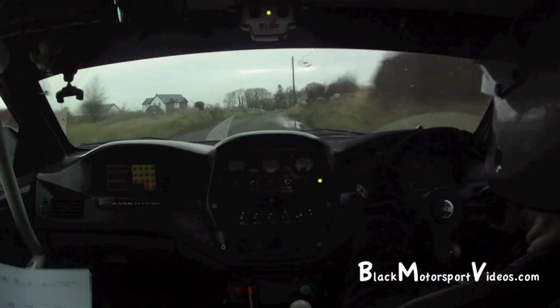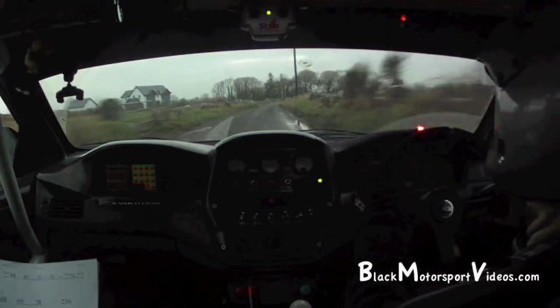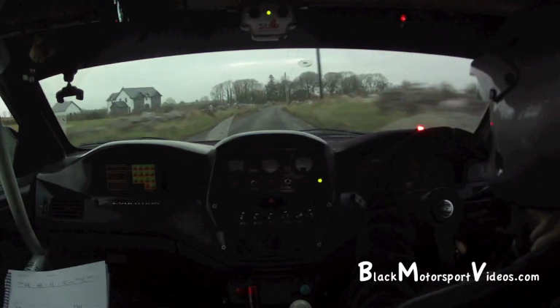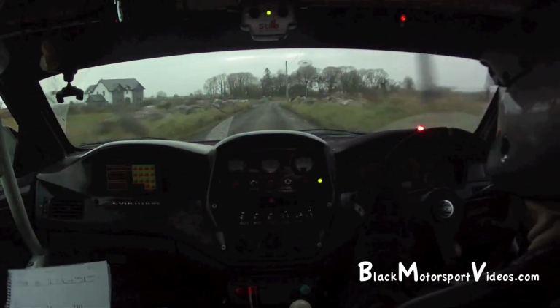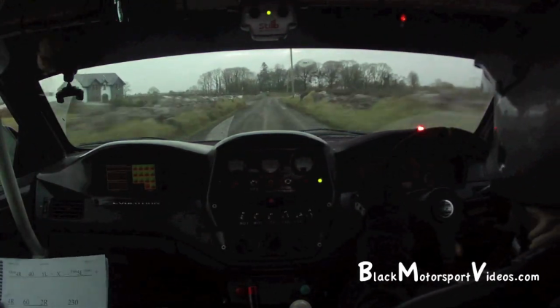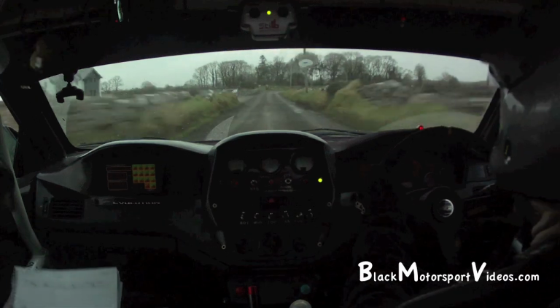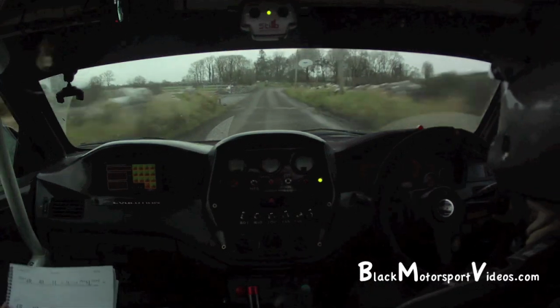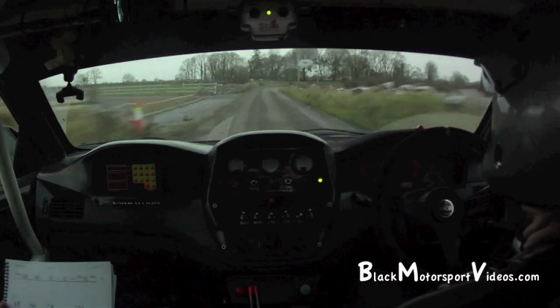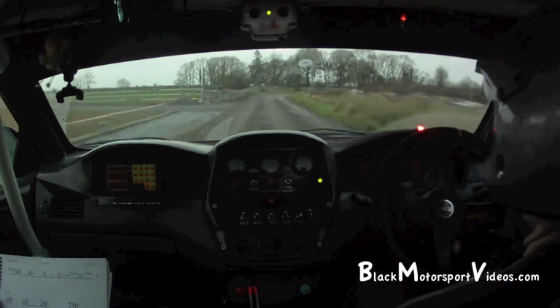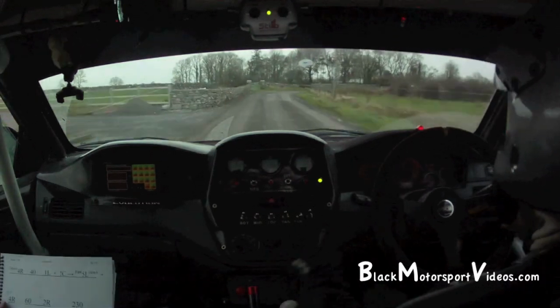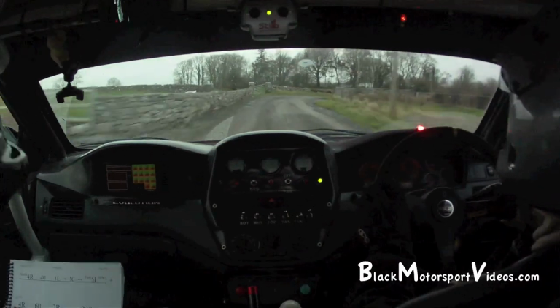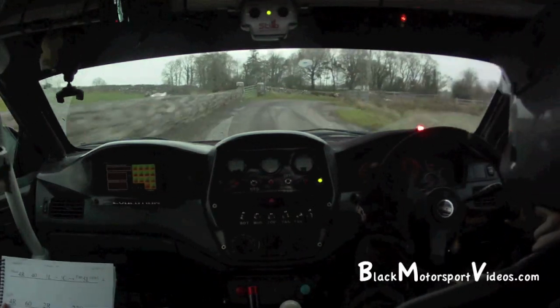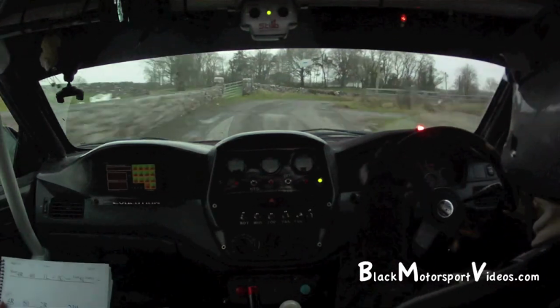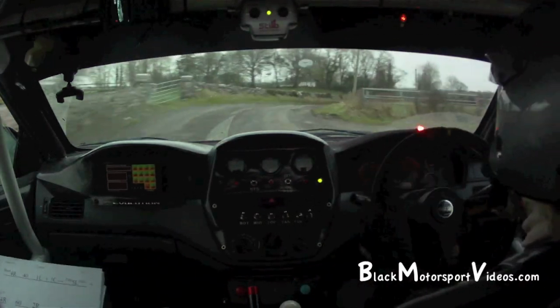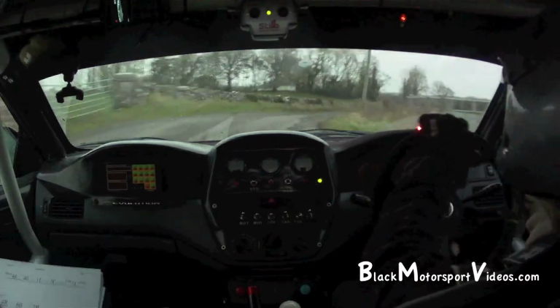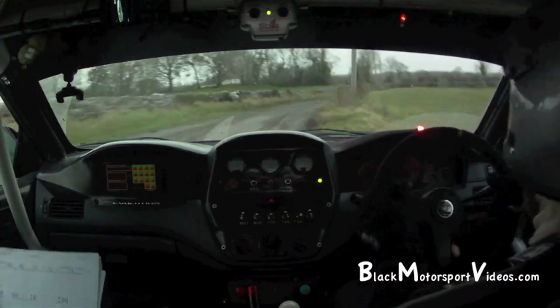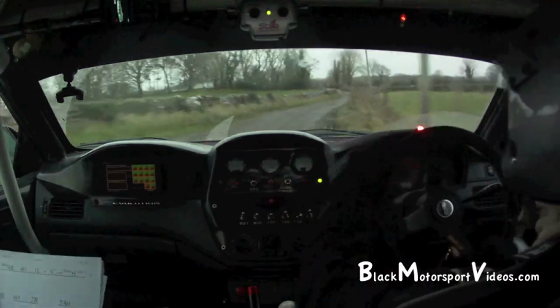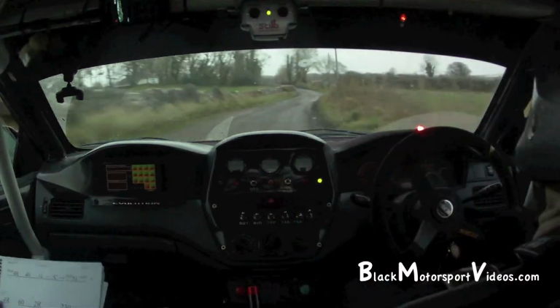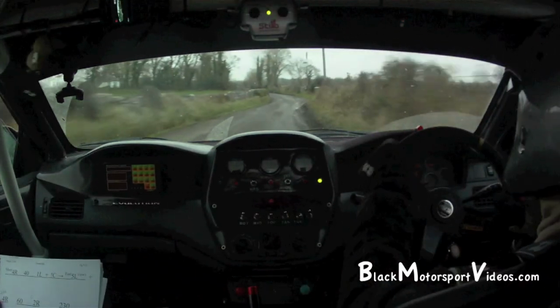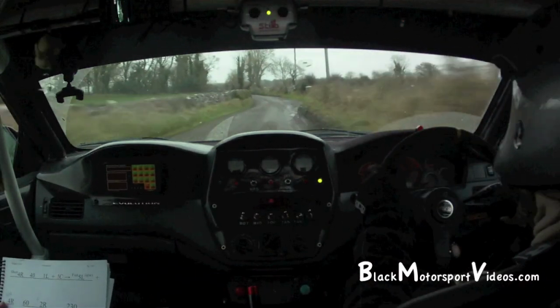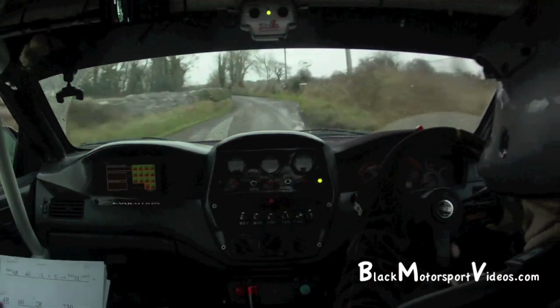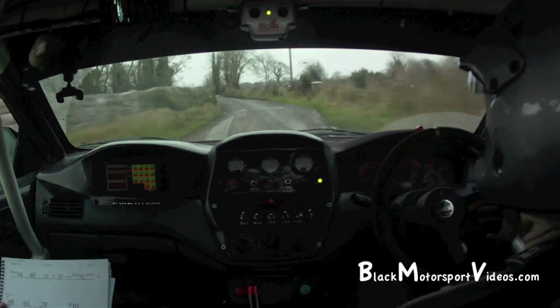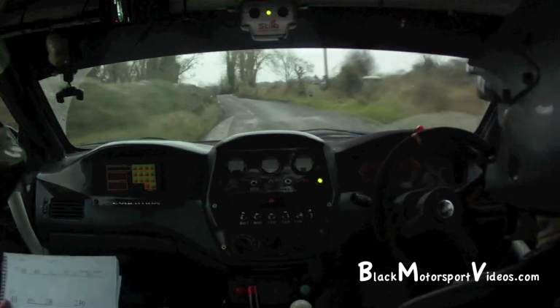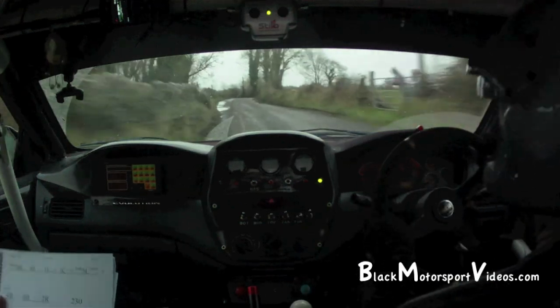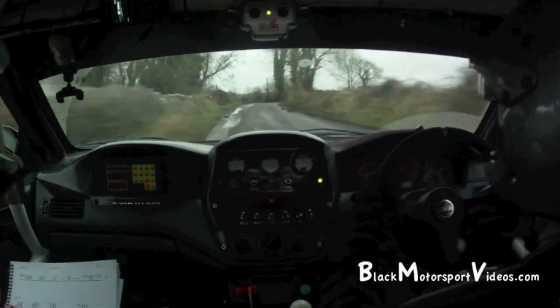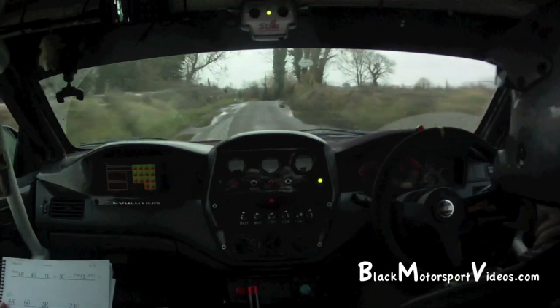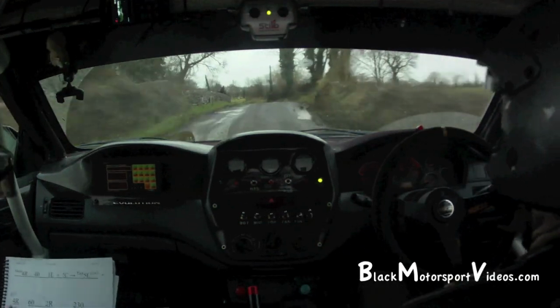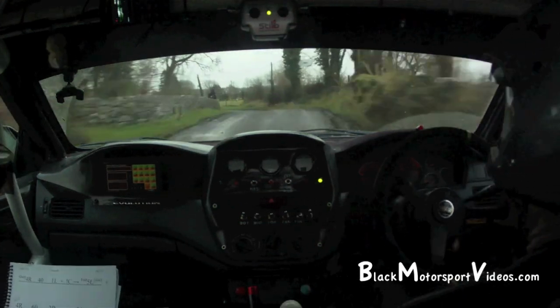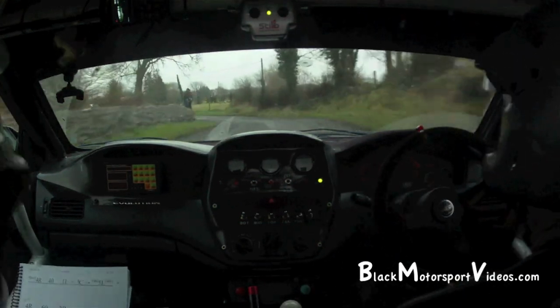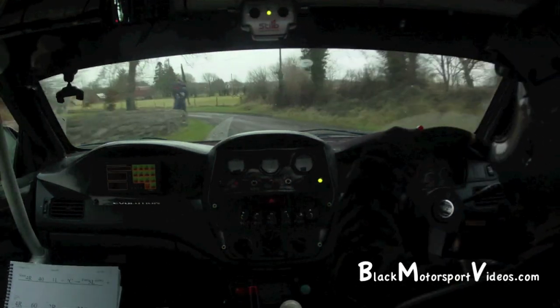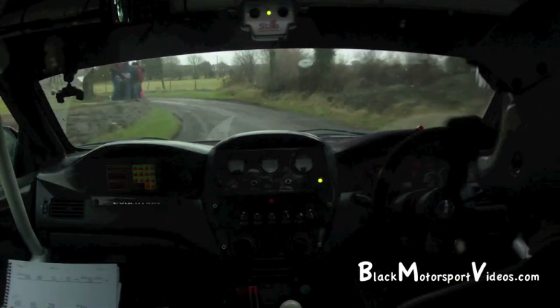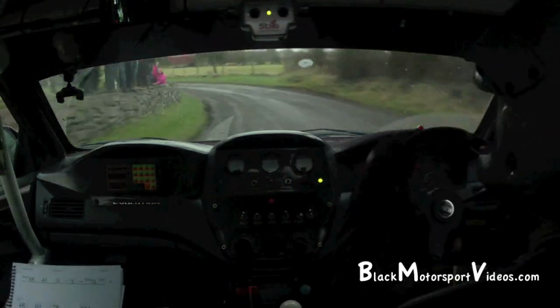And a short 4 right, 40. 1 left, and caution crest into fast 5 left, slippy. 5 left, slippy, and fast 4 right.